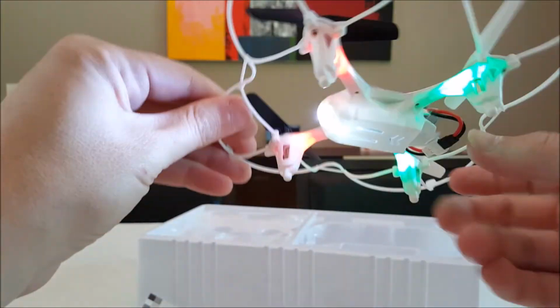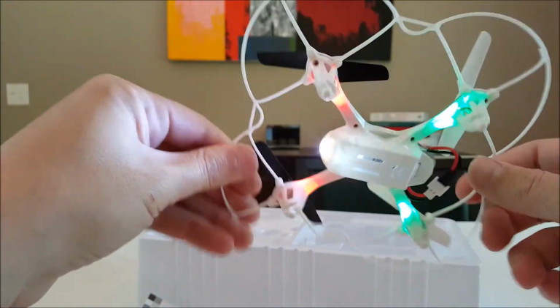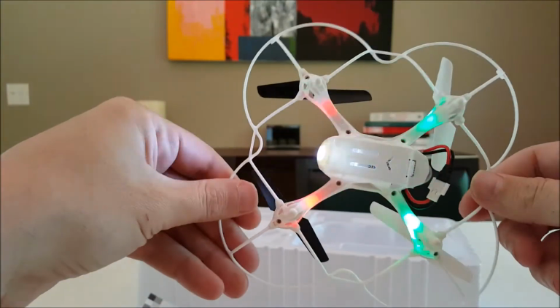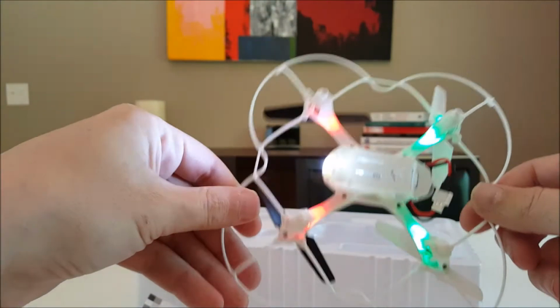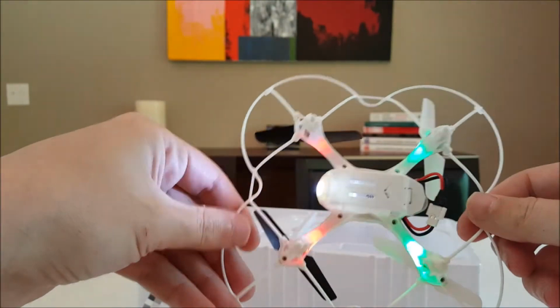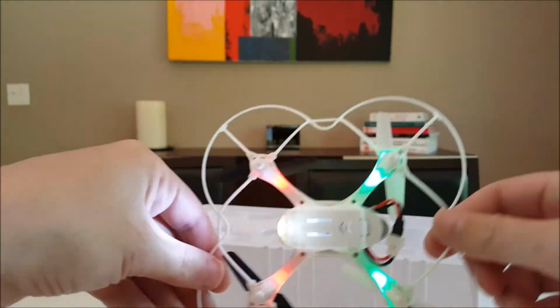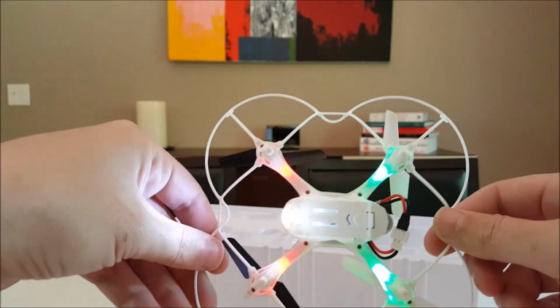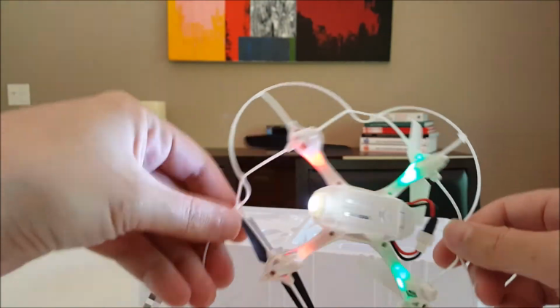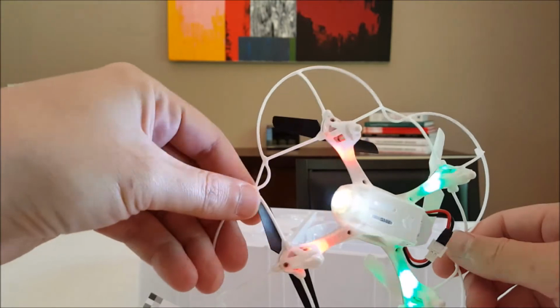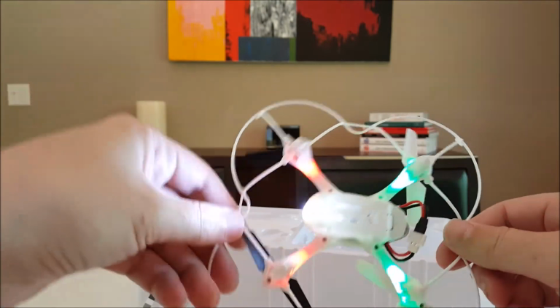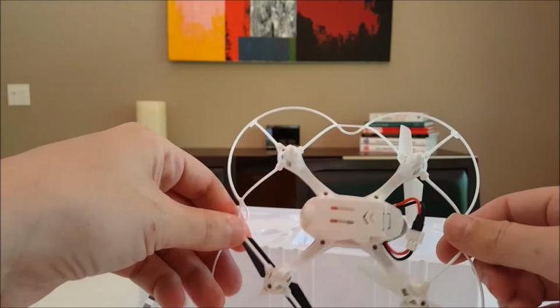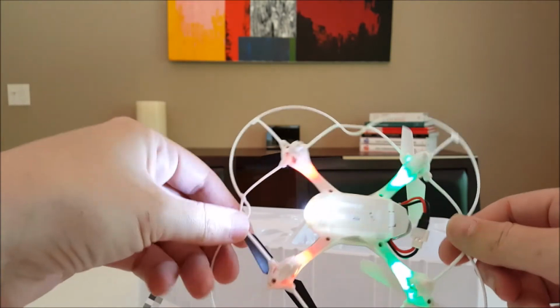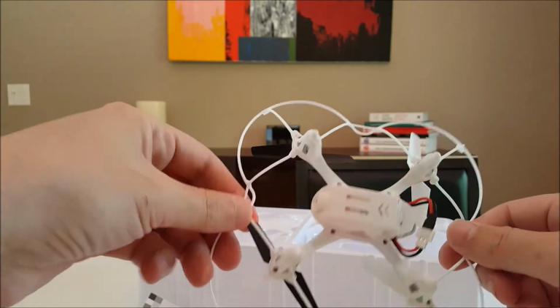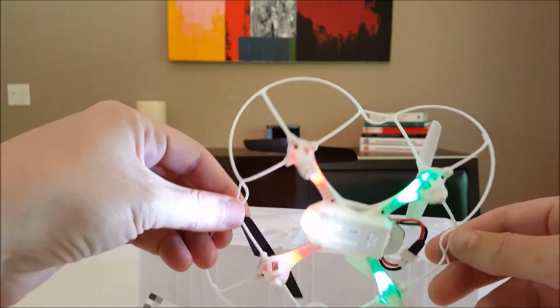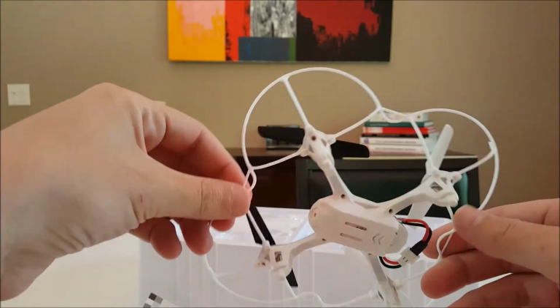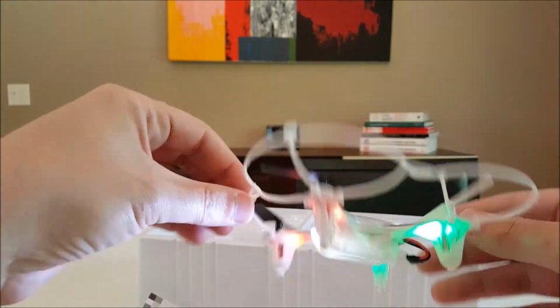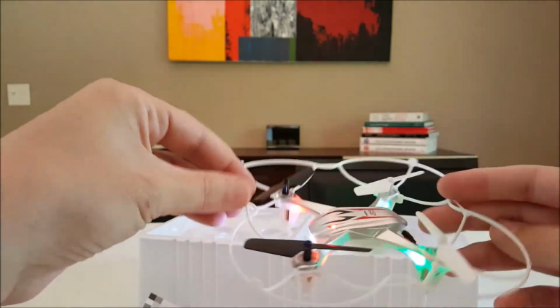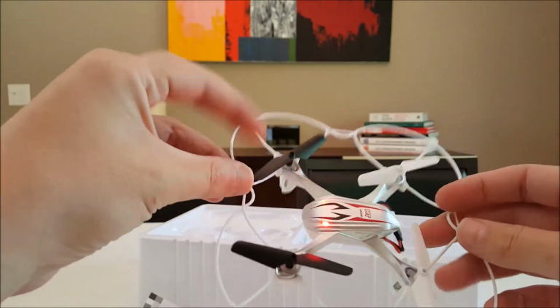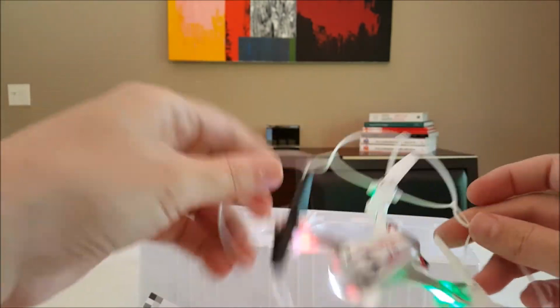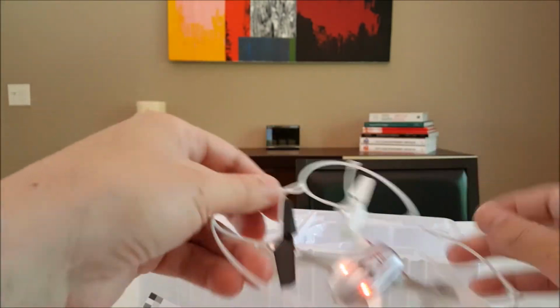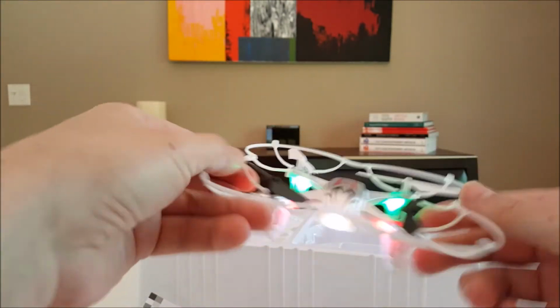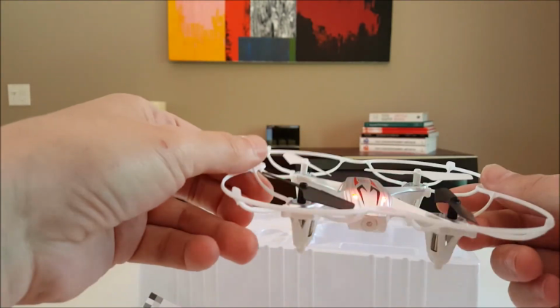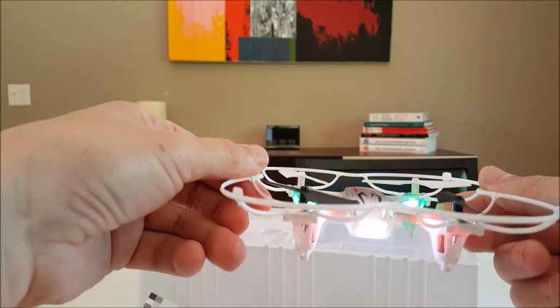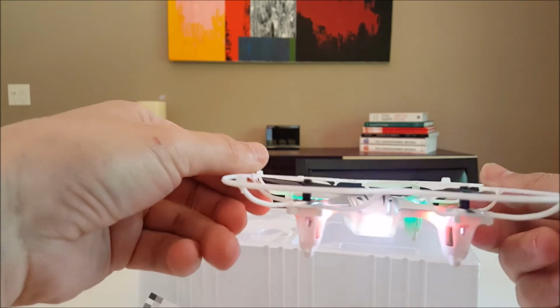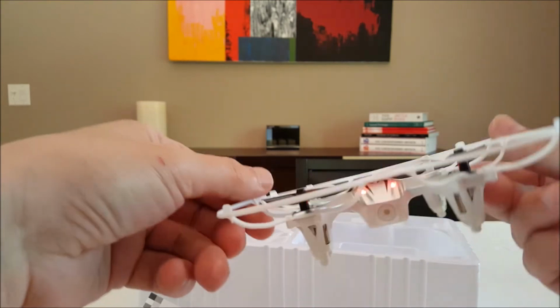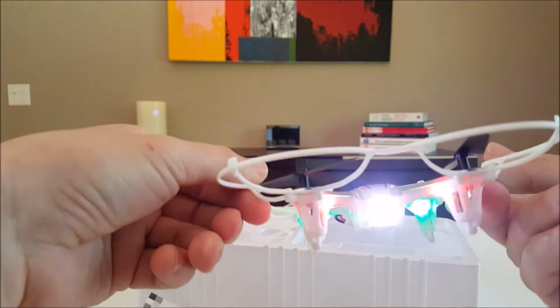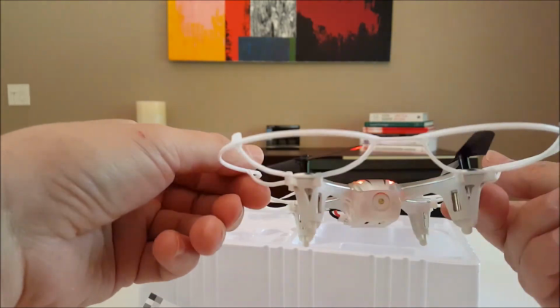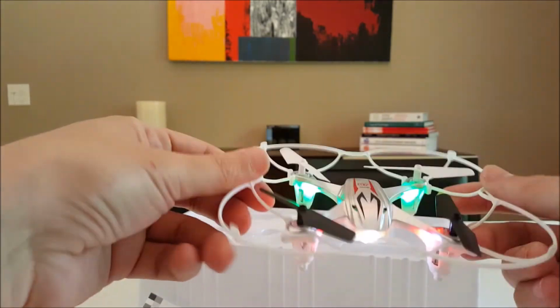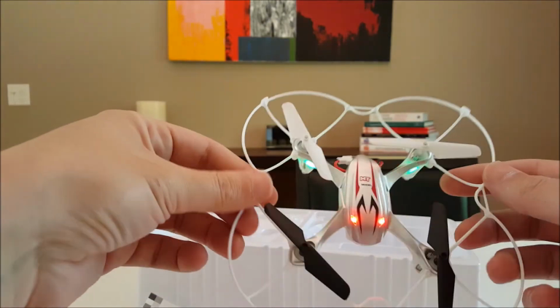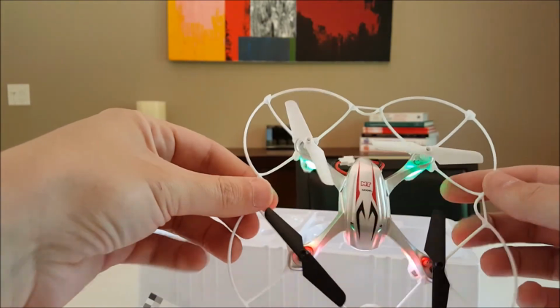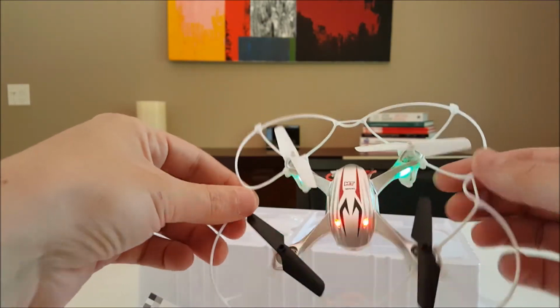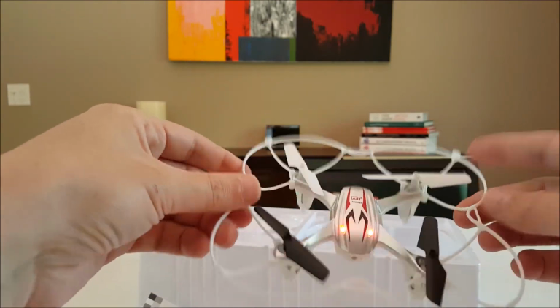Let's see the lights real quick. It's got red in front, which I'm not a fan of, but it's got red eyes — I do like that. And it's got a nice flashlight in front.